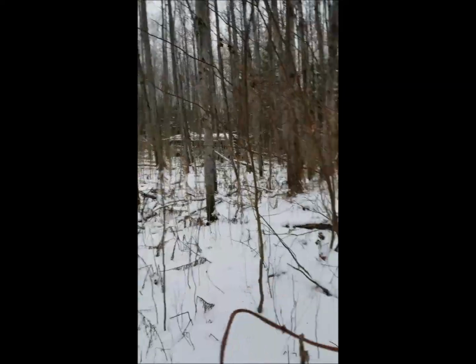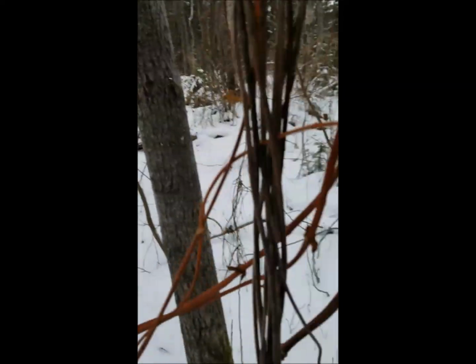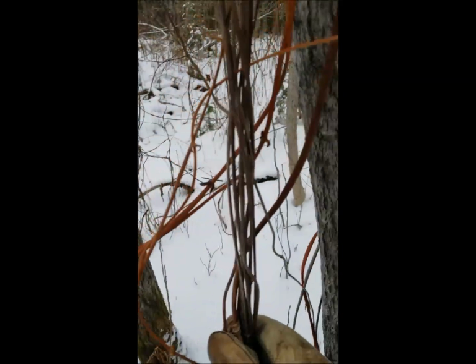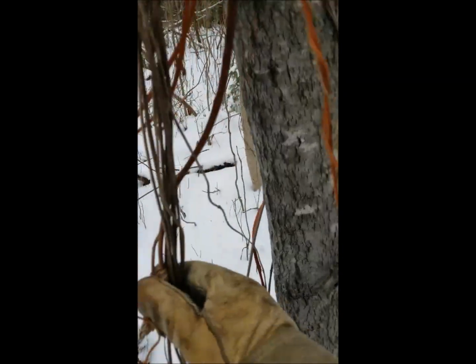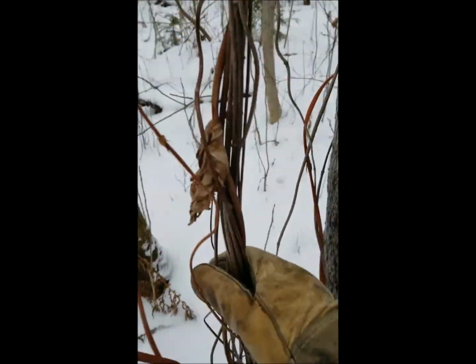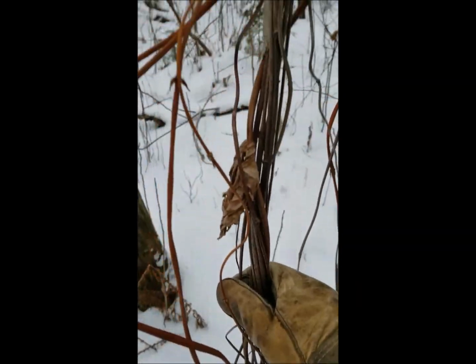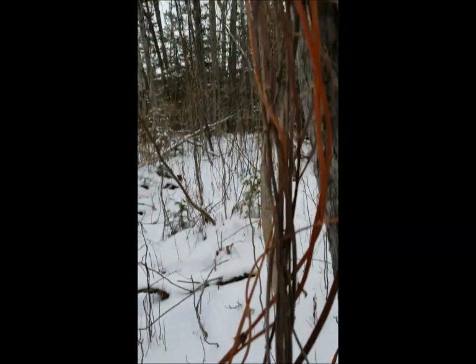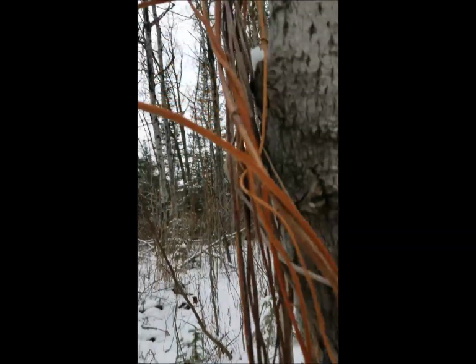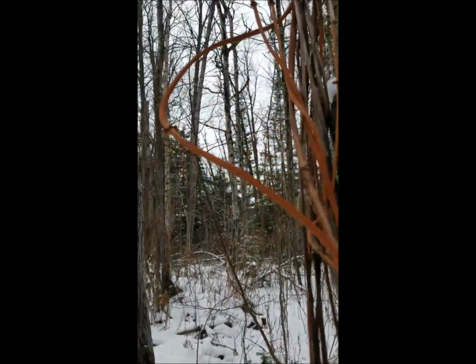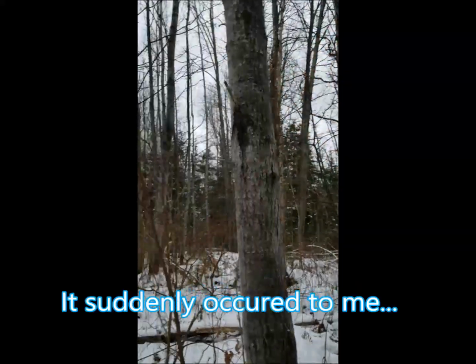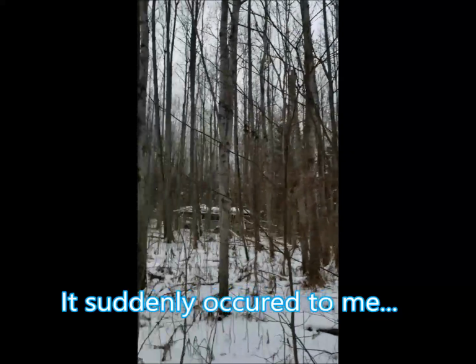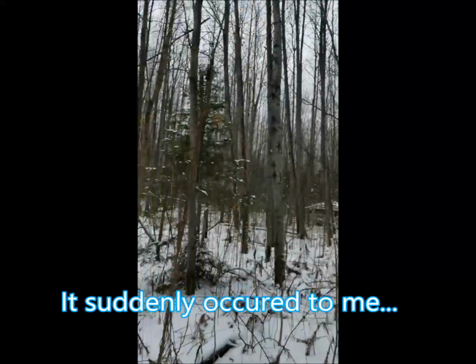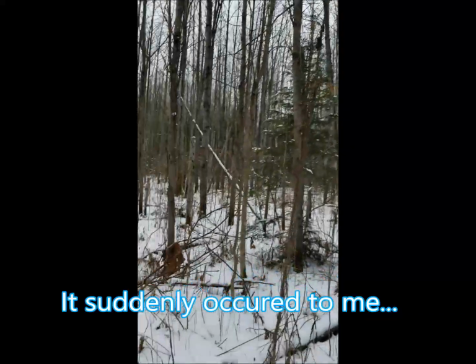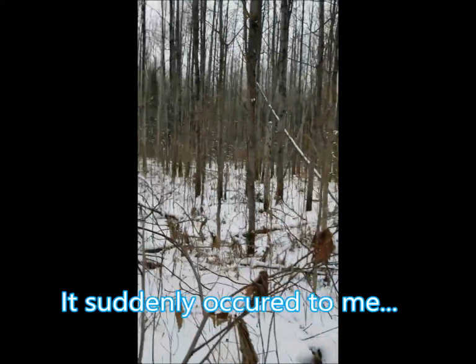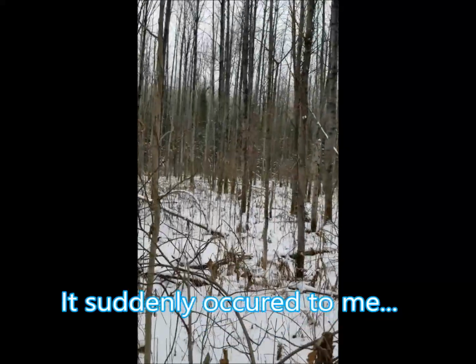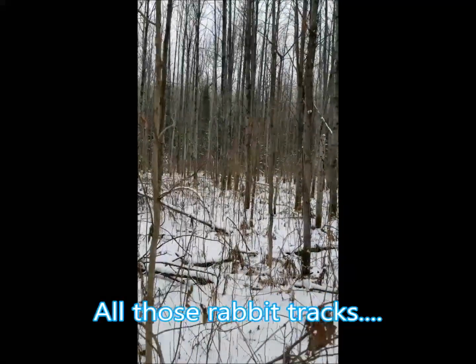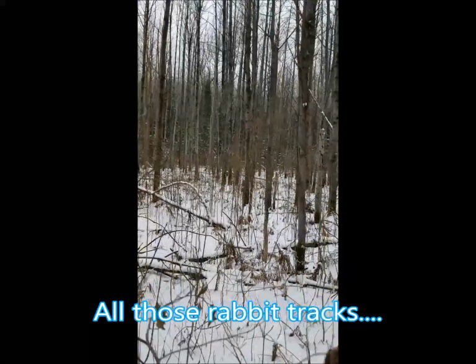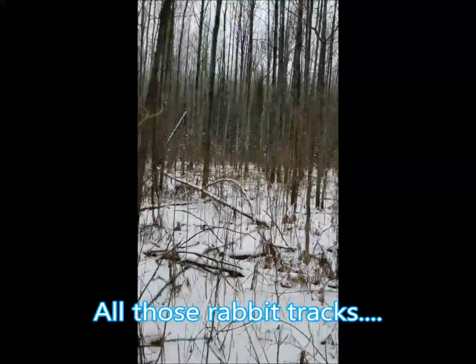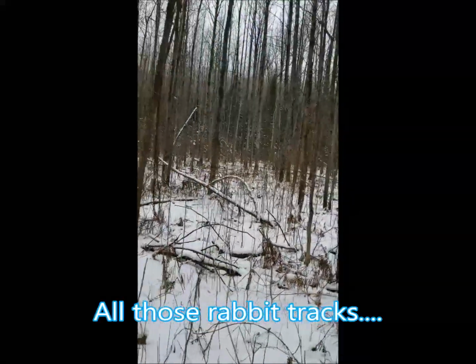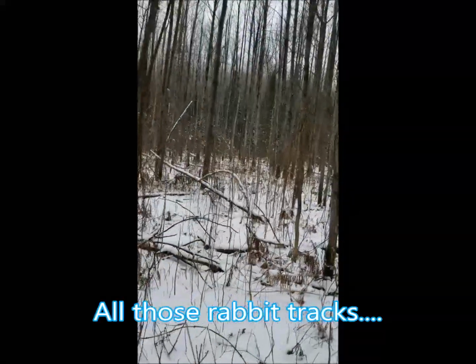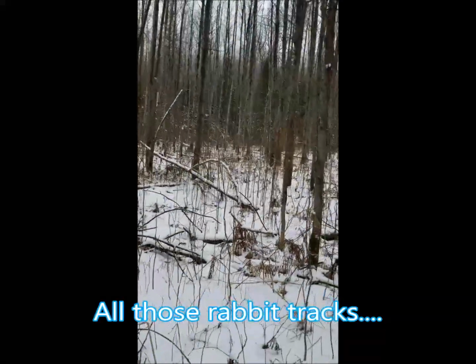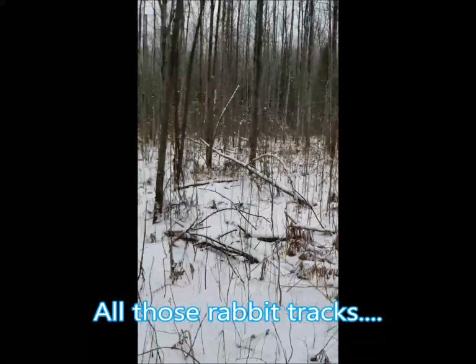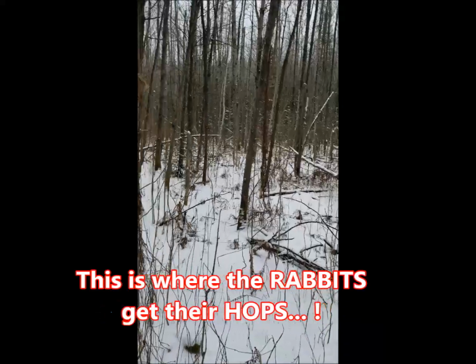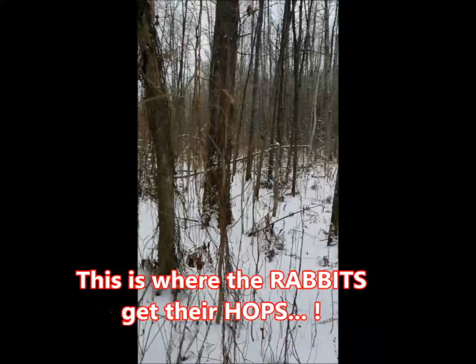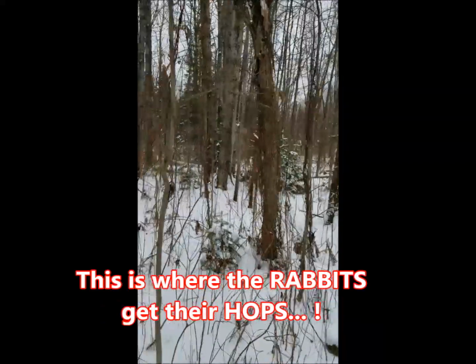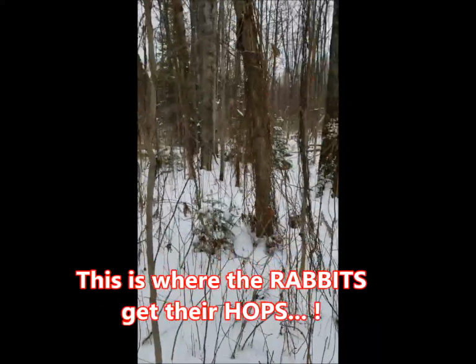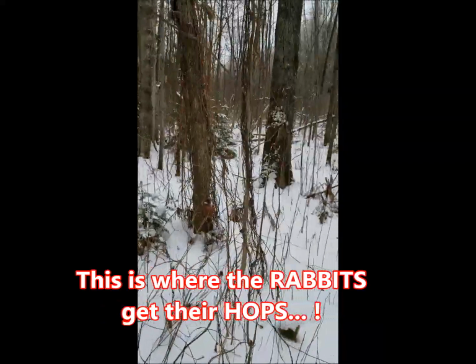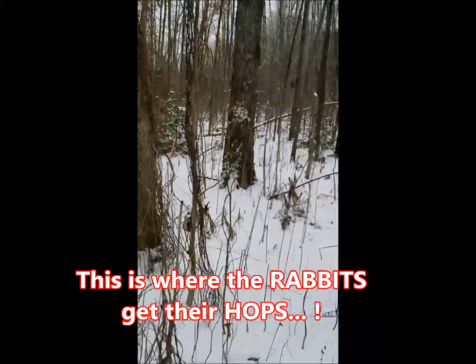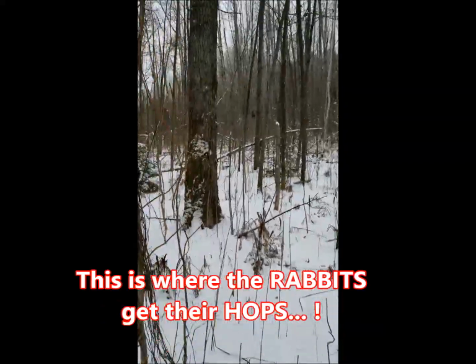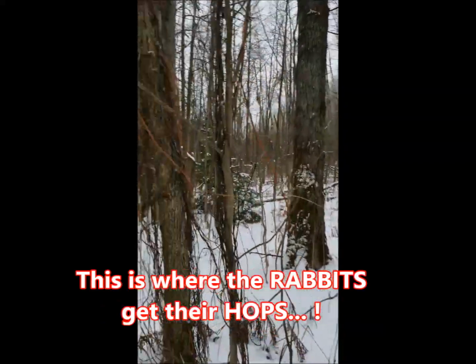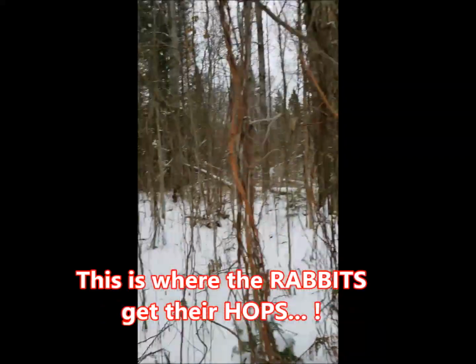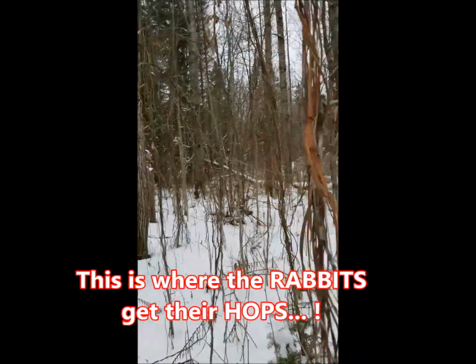These are wild hops. Back — I don't know, probably a hundred years ago there was a little village in here, a thin village, so they're all over in here.